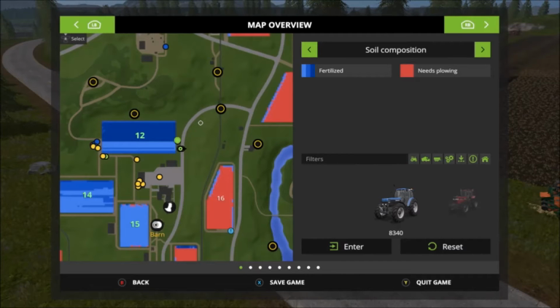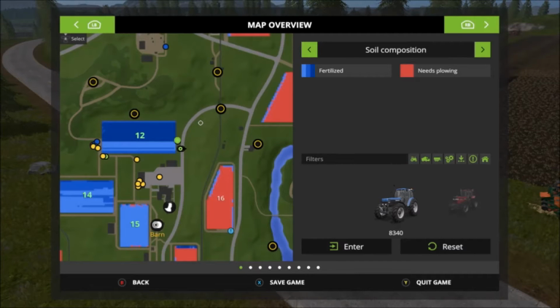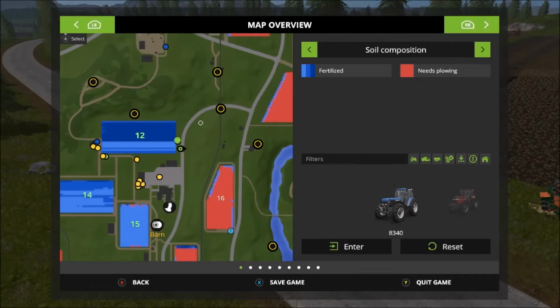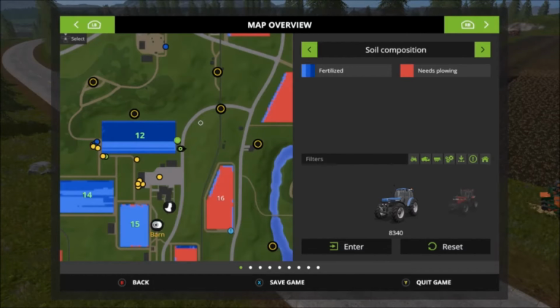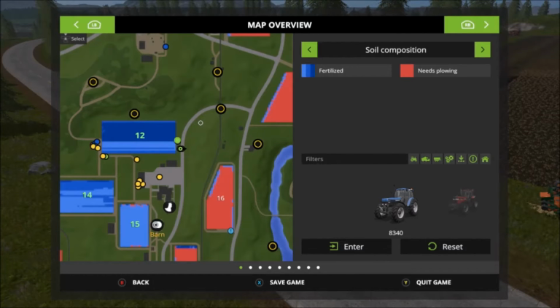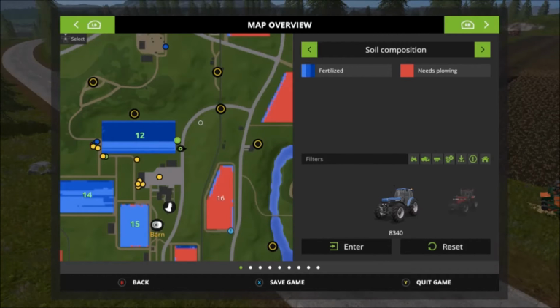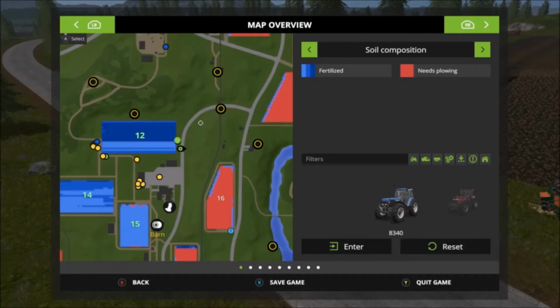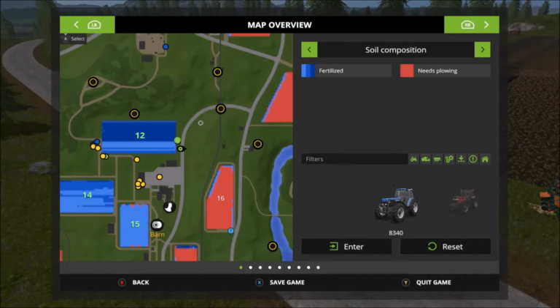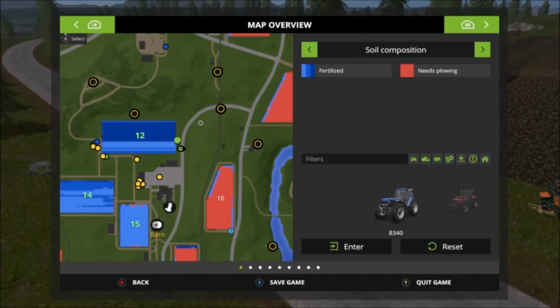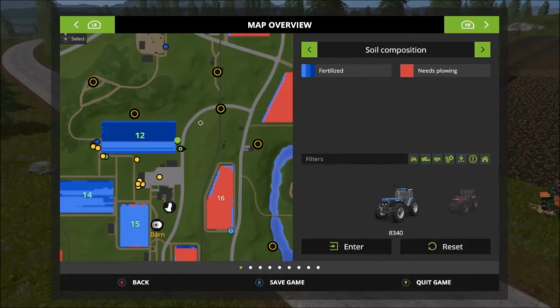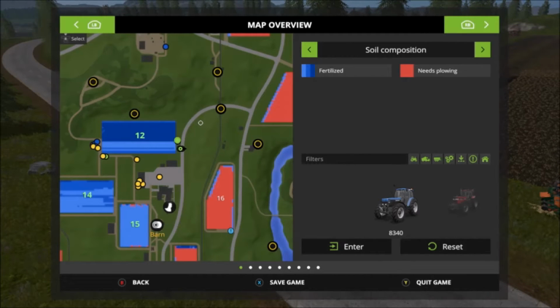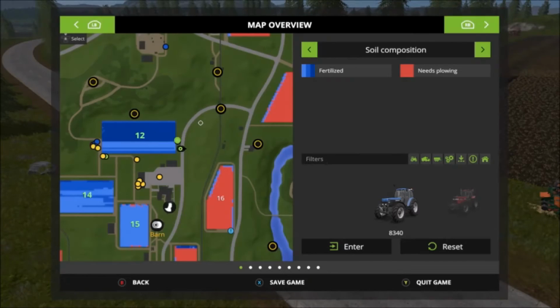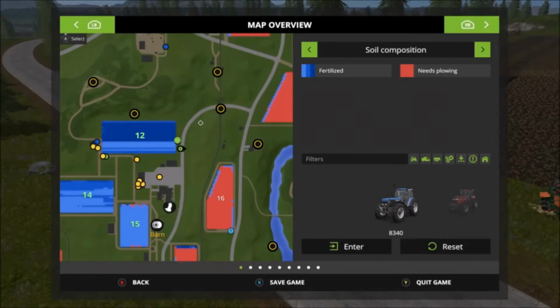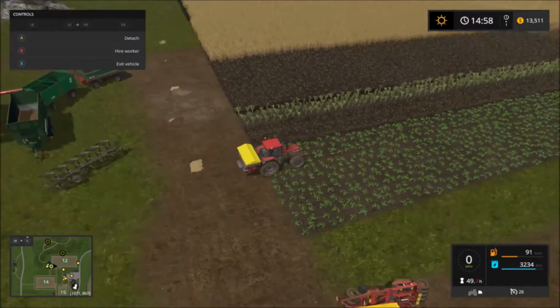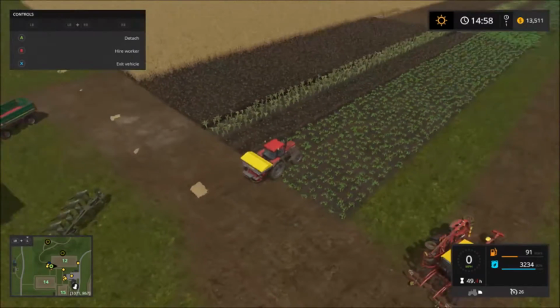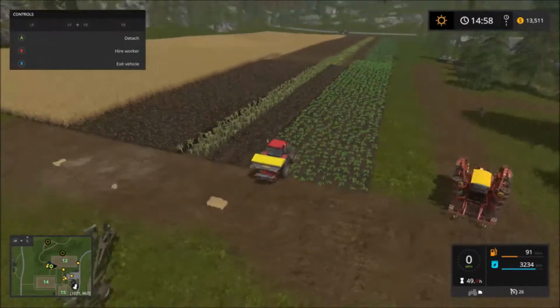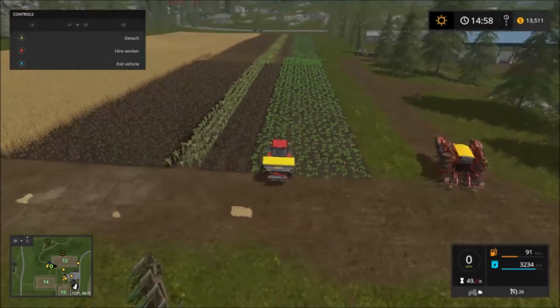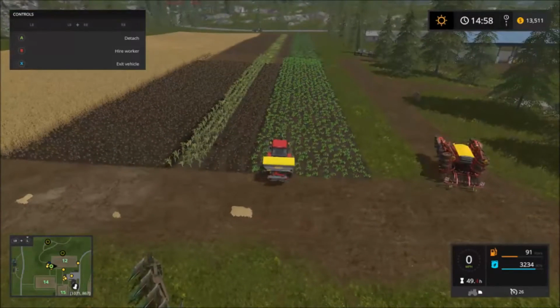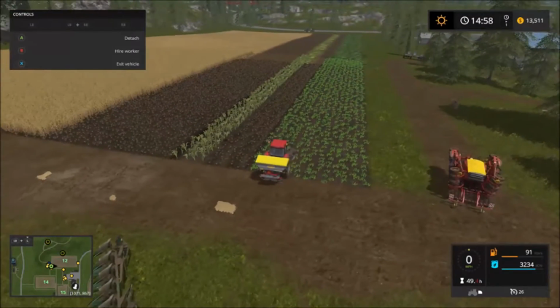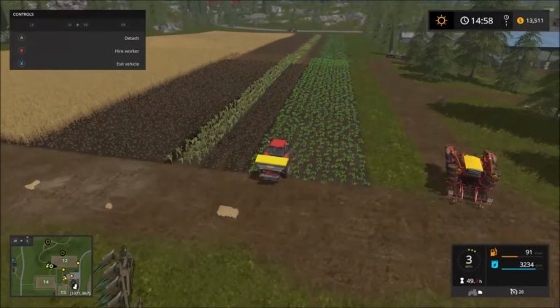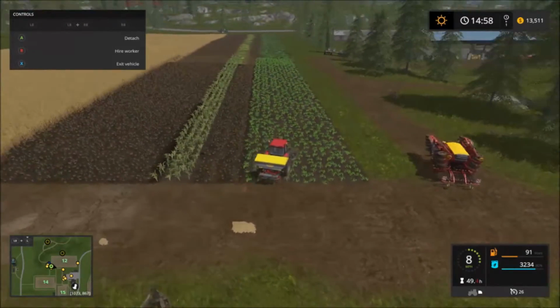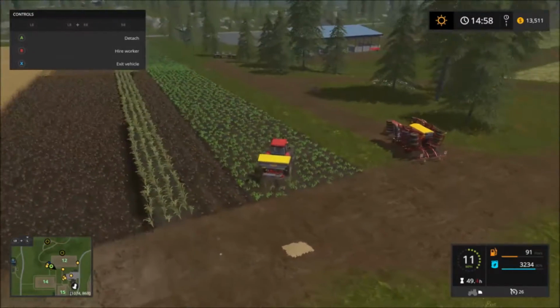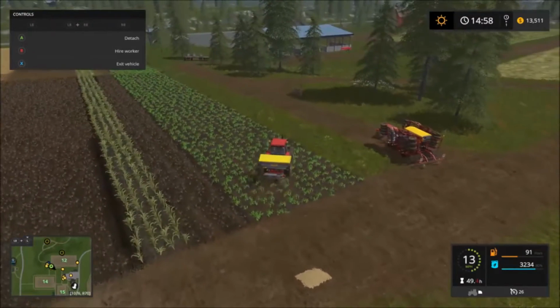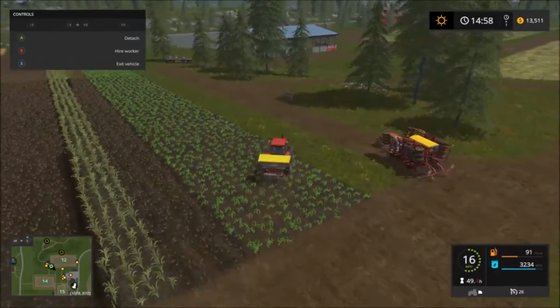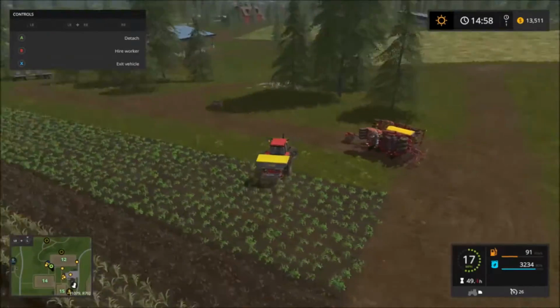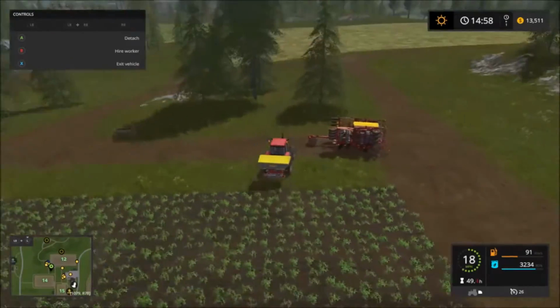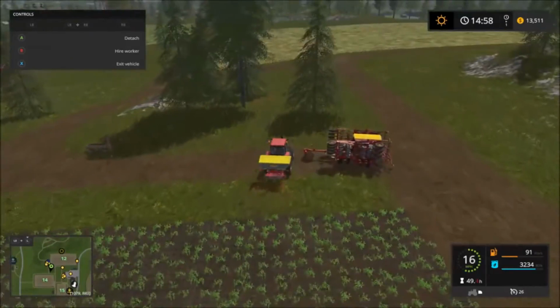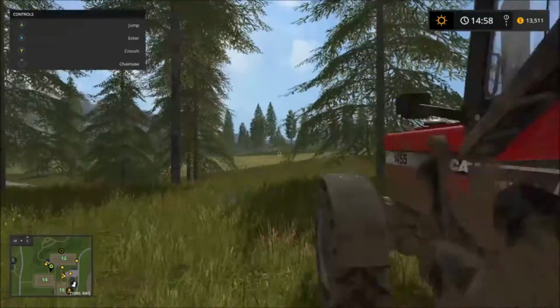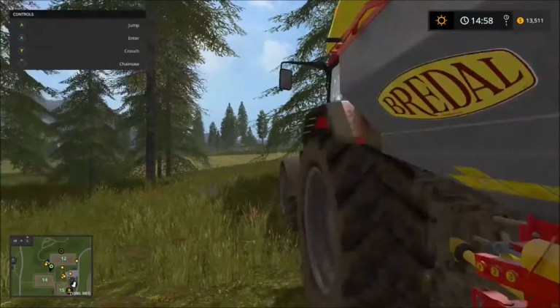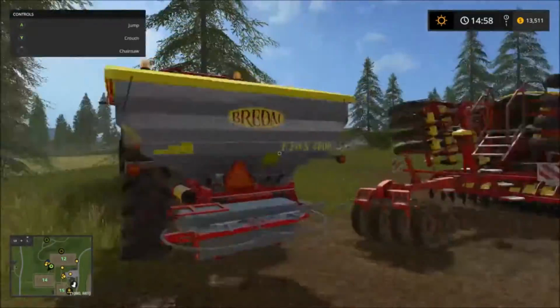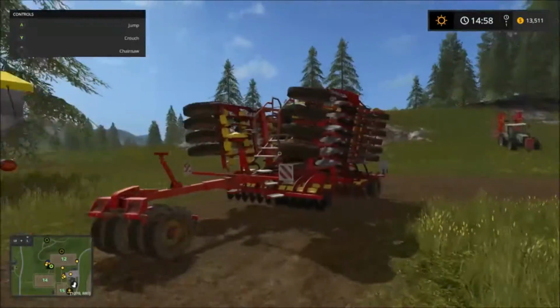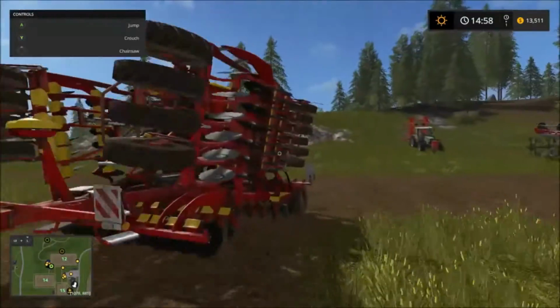You can see the two strips of the field that have got two stages of fertilization on them. Fast forwarded — we've got one stage of crop growth. We can fertilize again, but we're not going to.